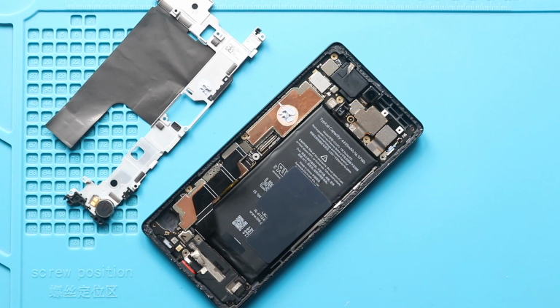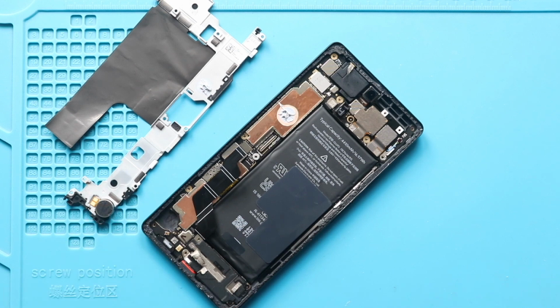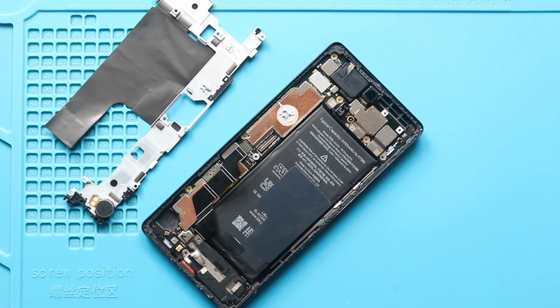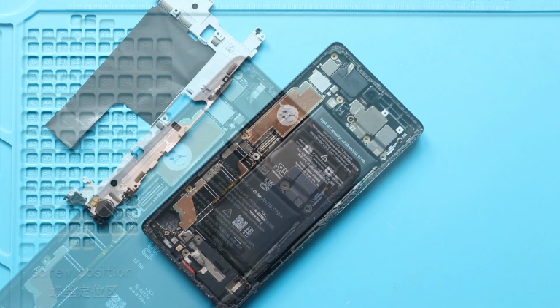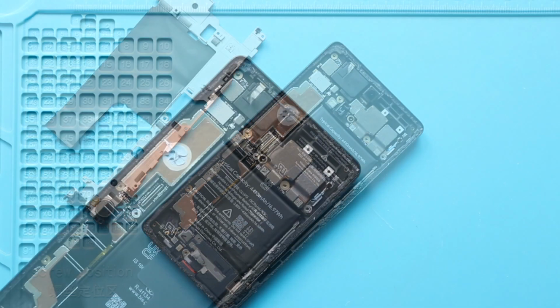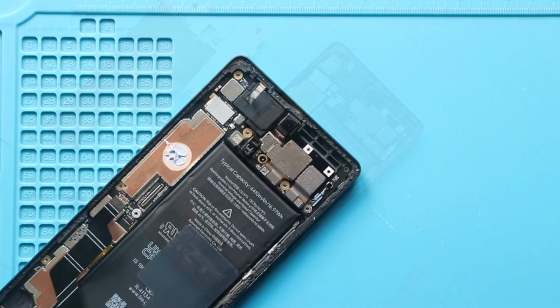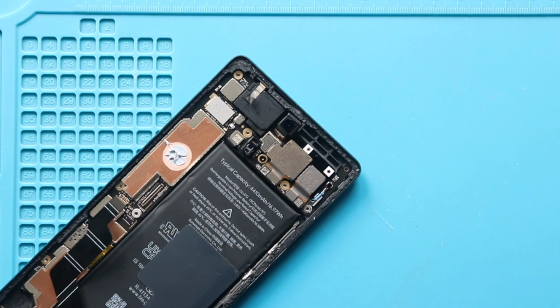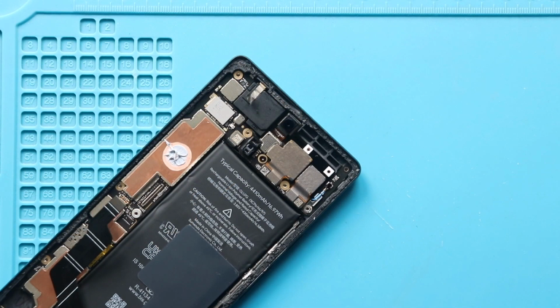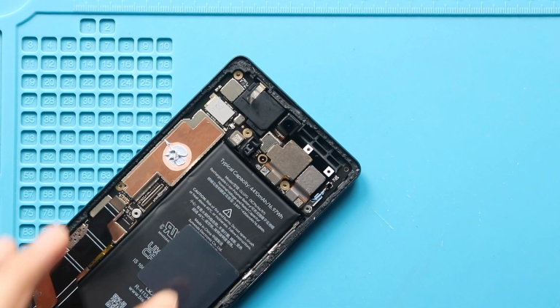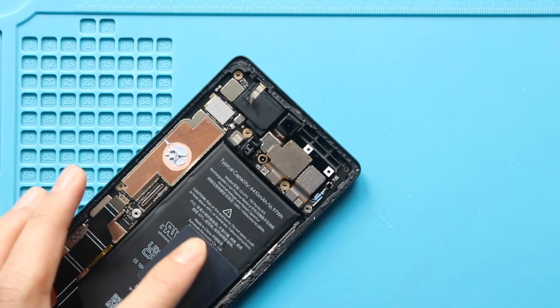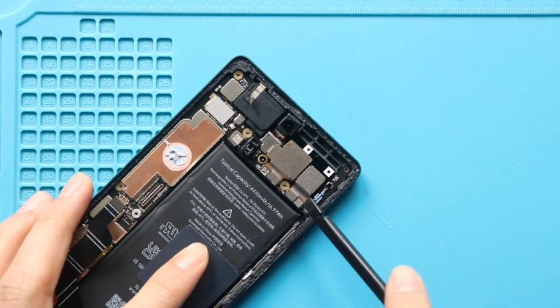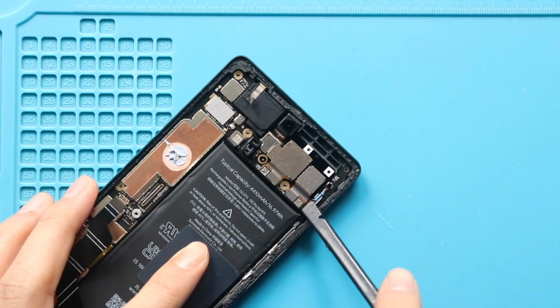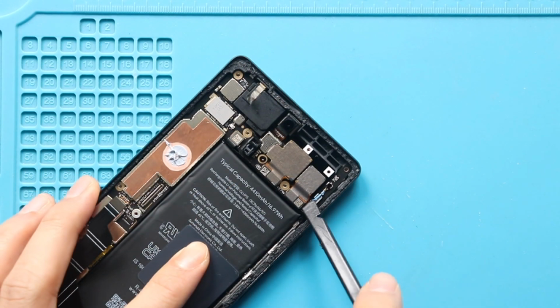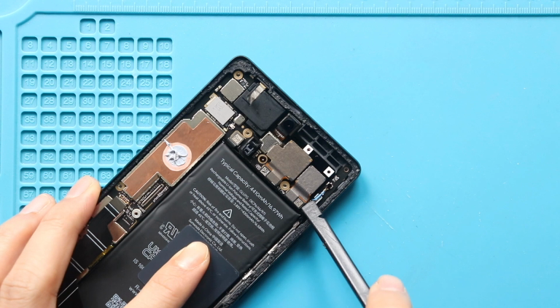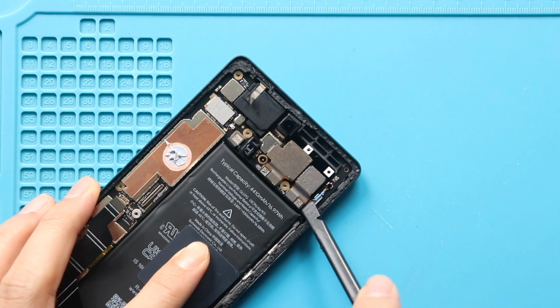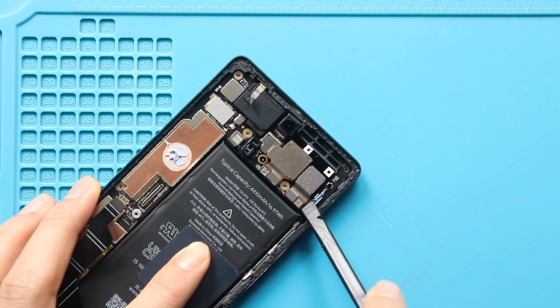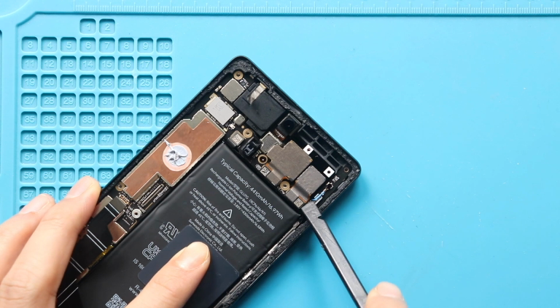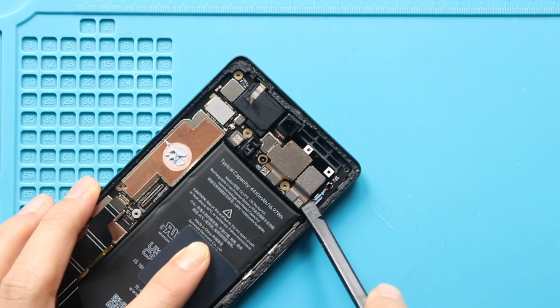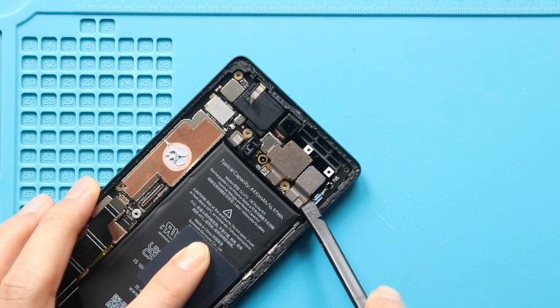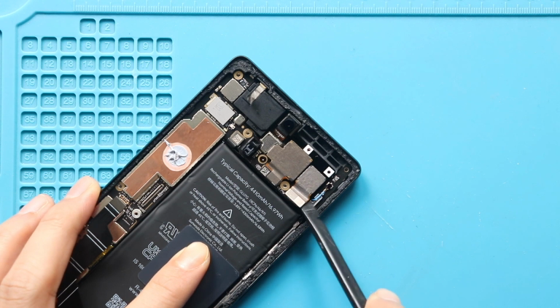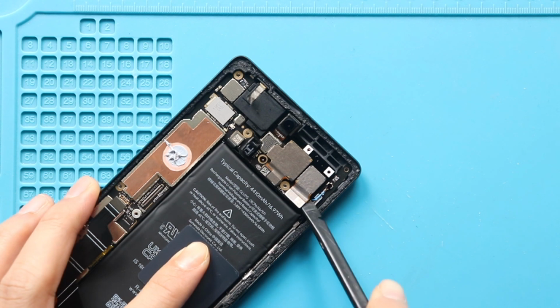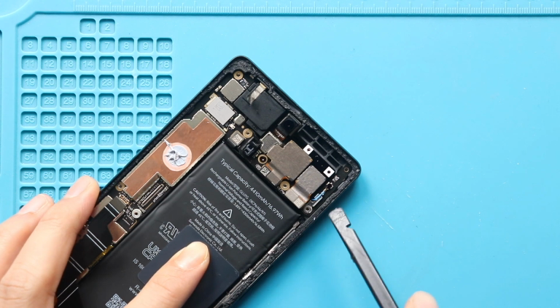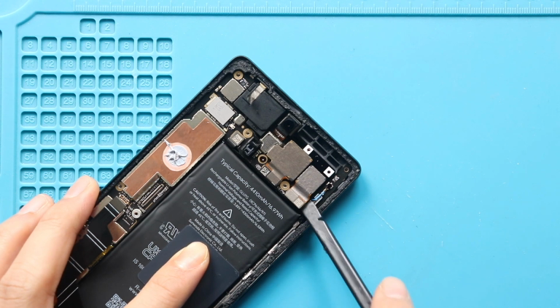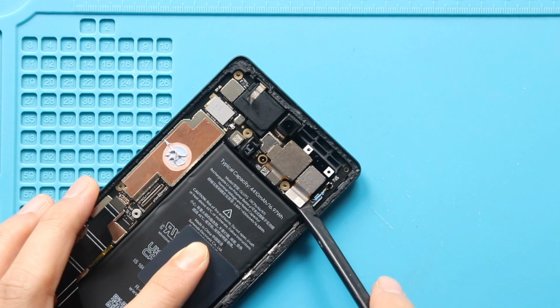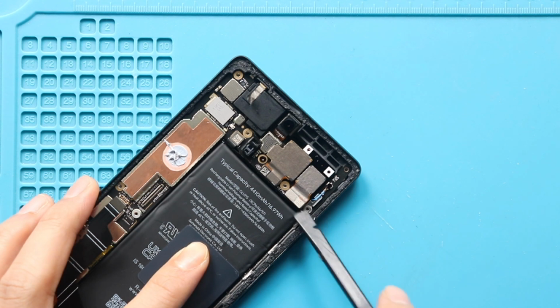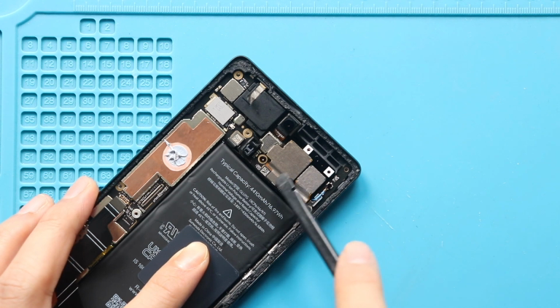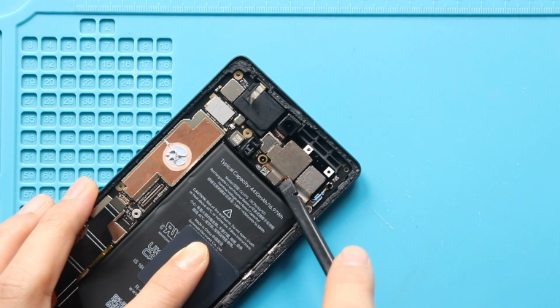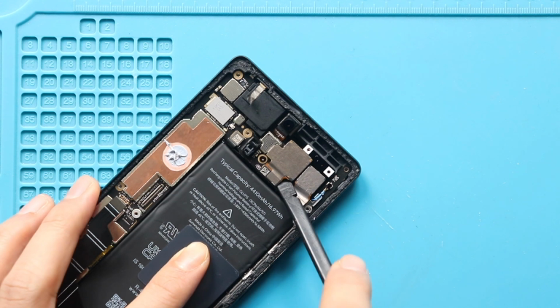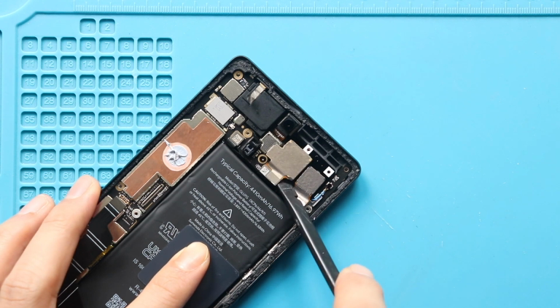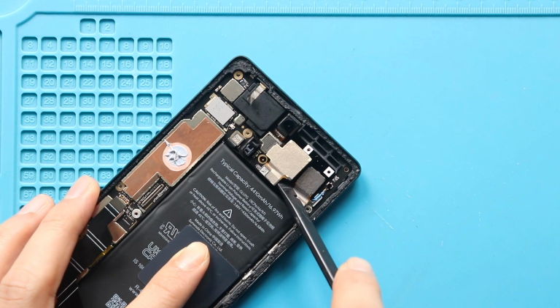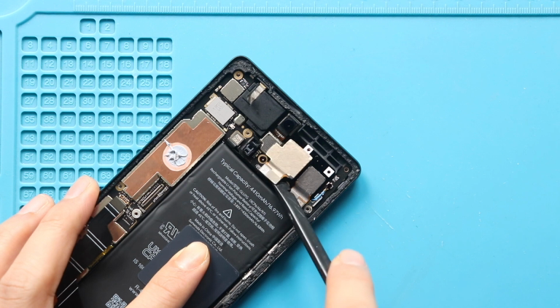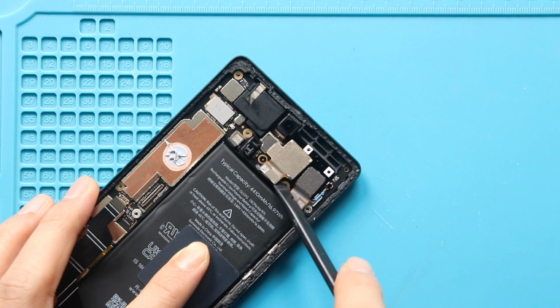Next, disconnect and pull out the ultrawide camera. Next, disconnect and pull out the main wide camera.